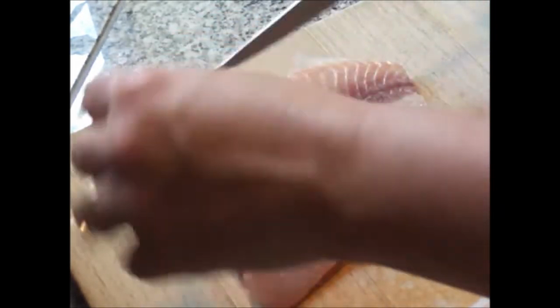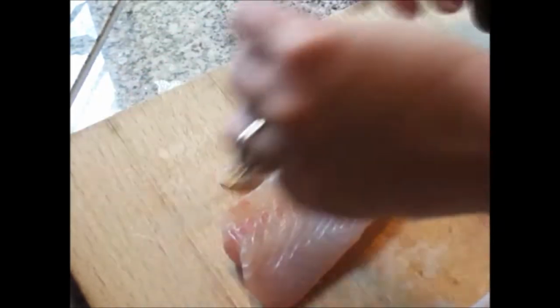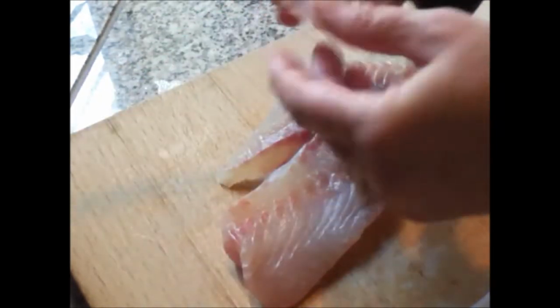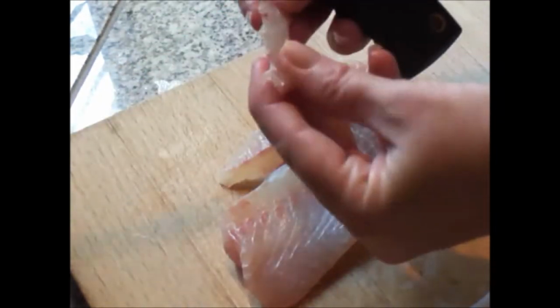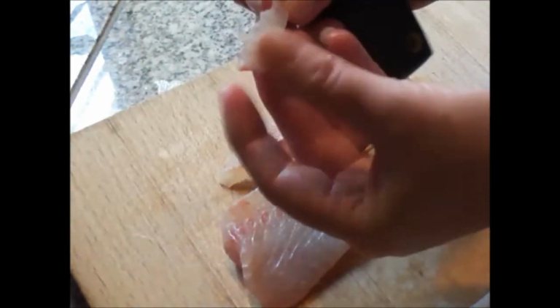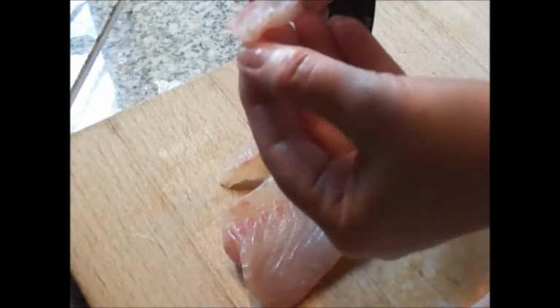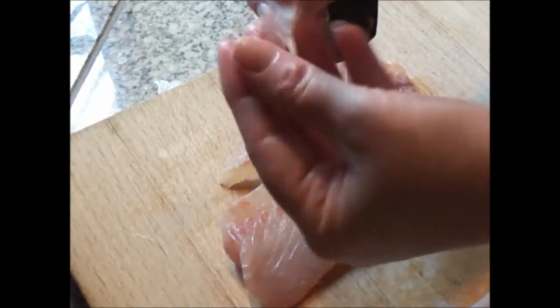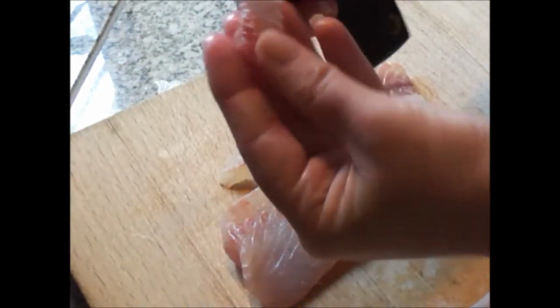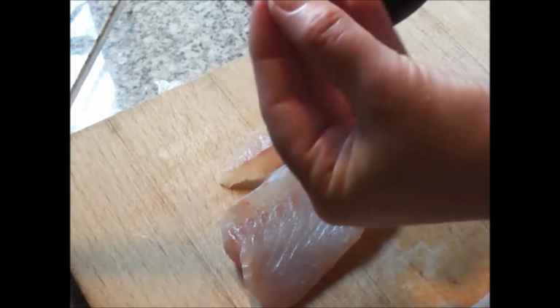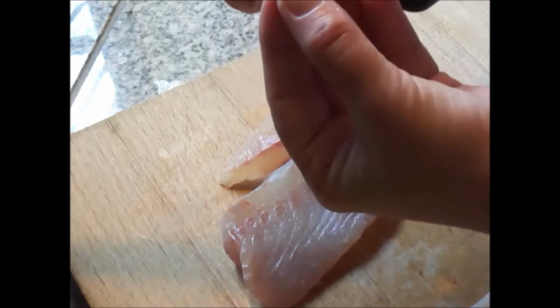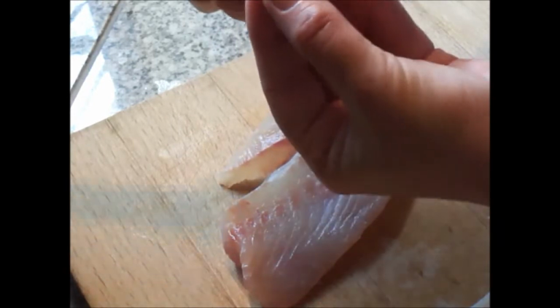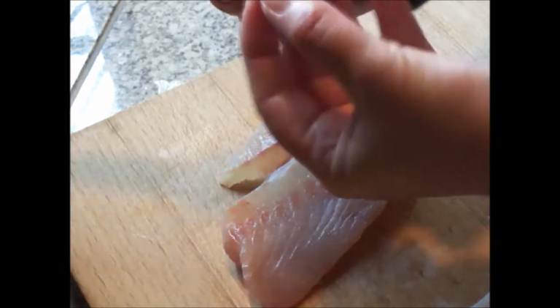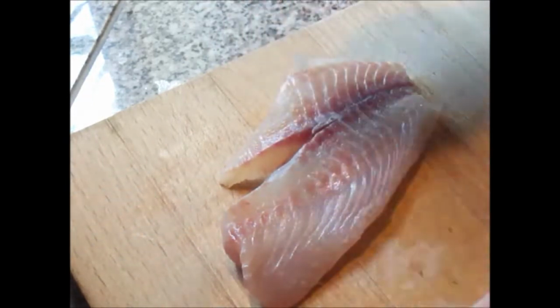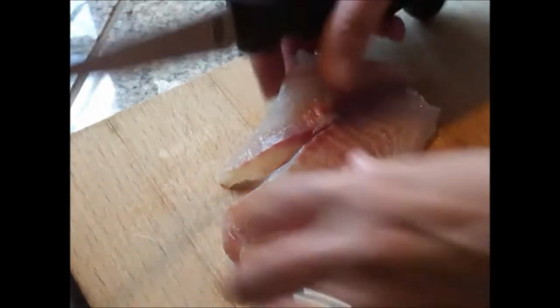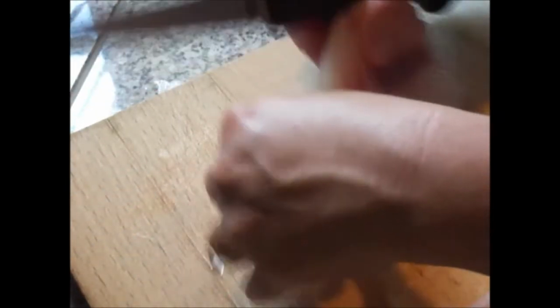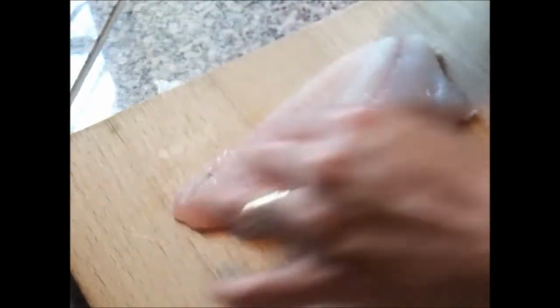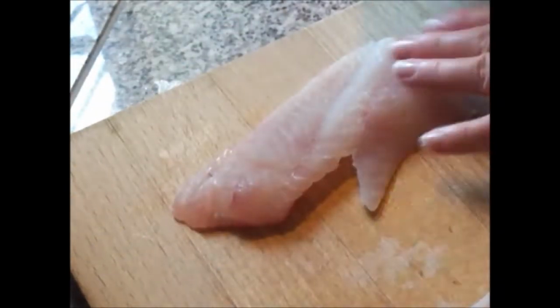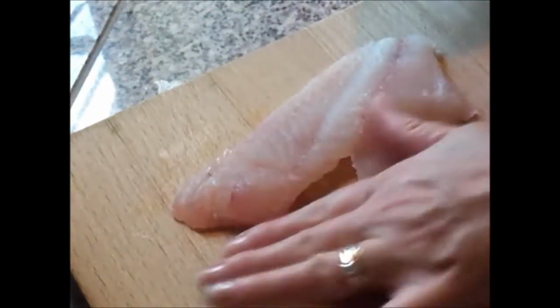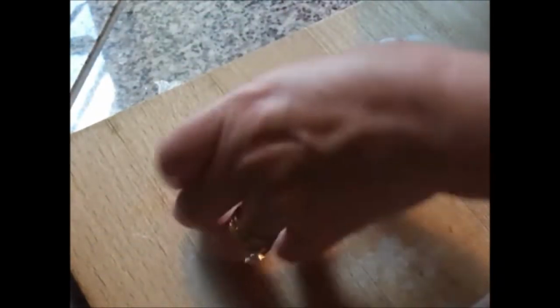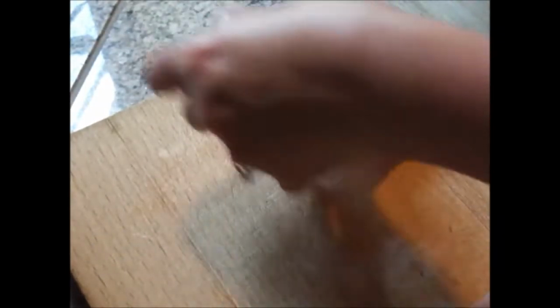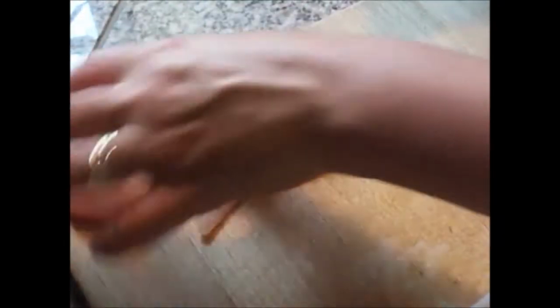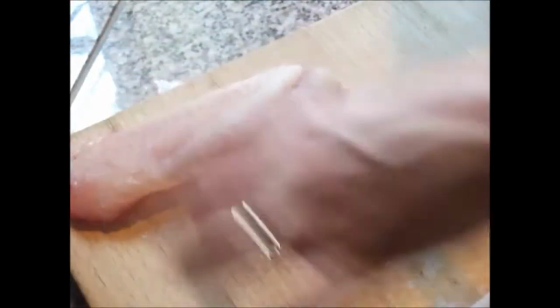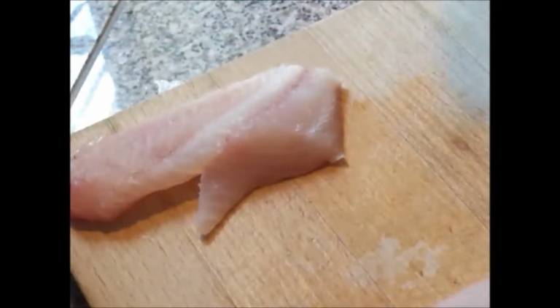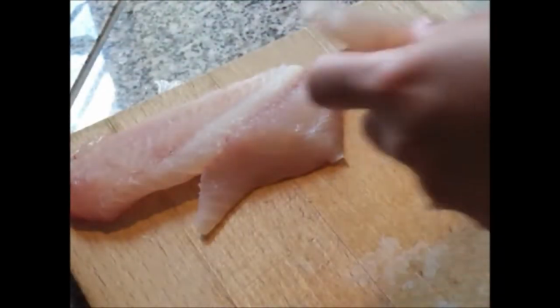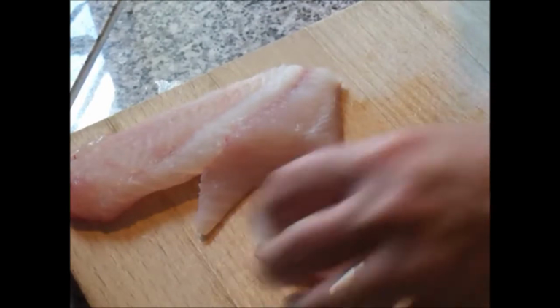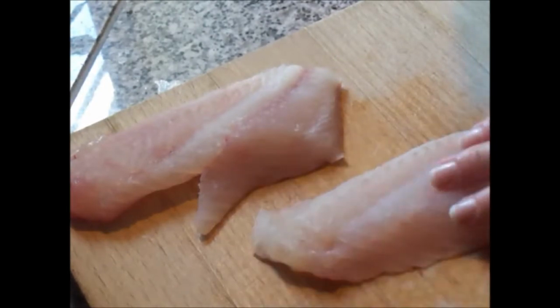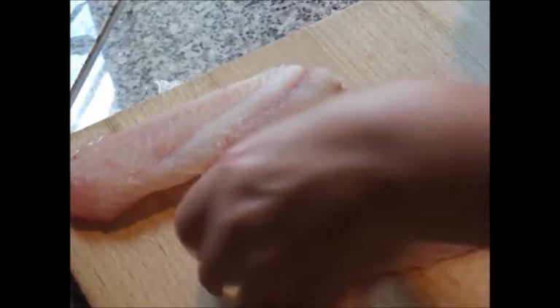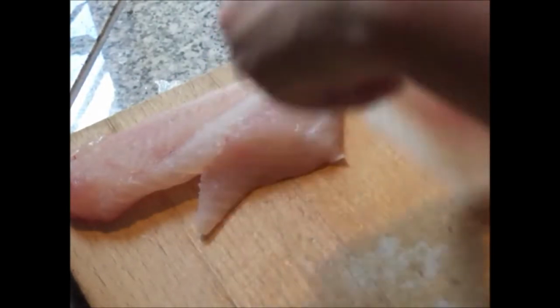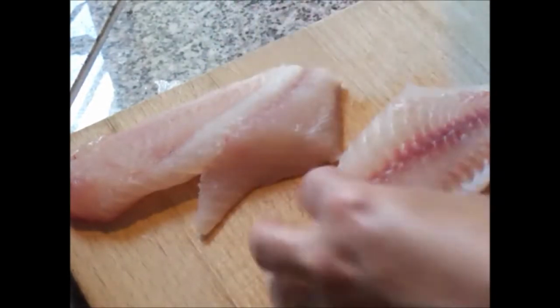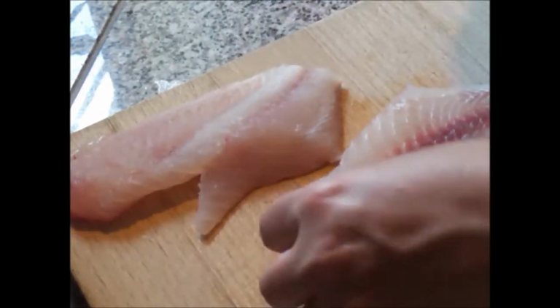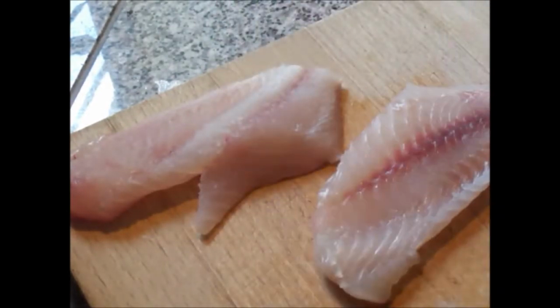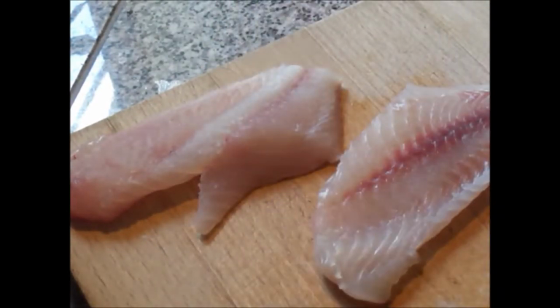Go down until you stop feeling those bones in the center — and these are the bones right here, you can see them. So you want to go ahead and do that with each one. And that's it for basic filleting of a fish.